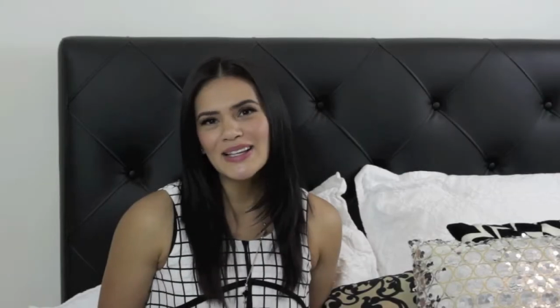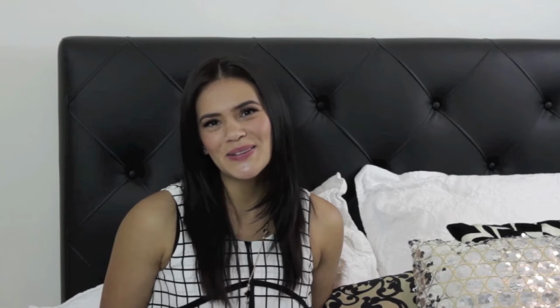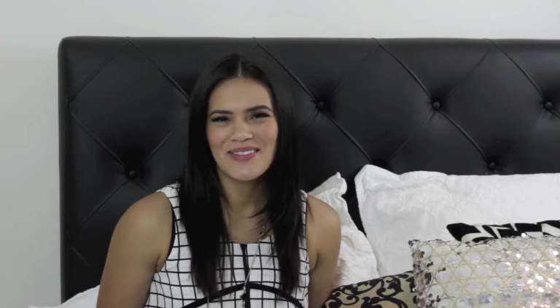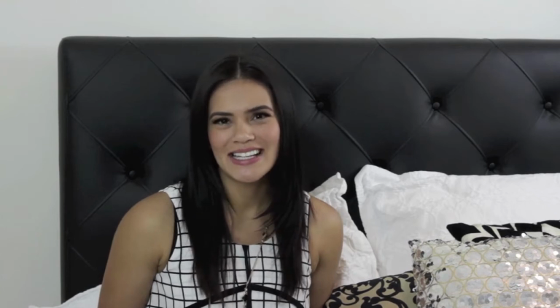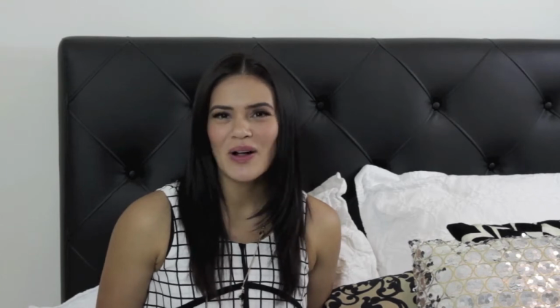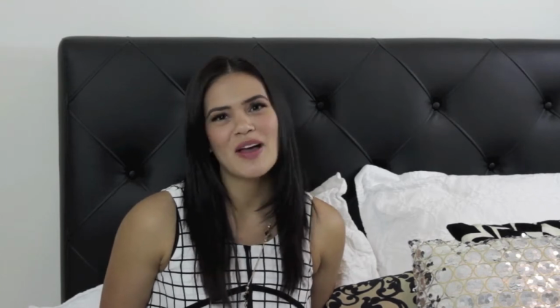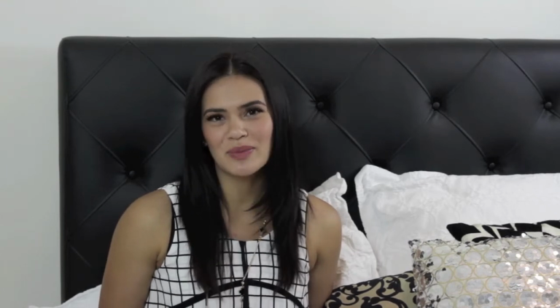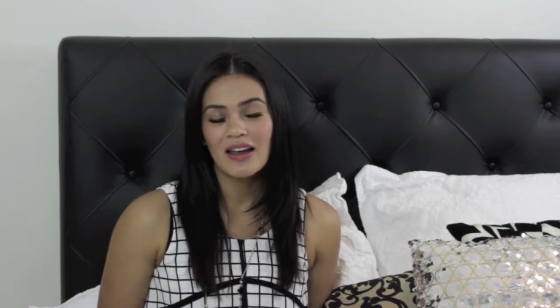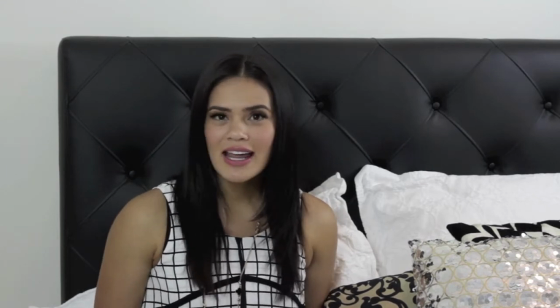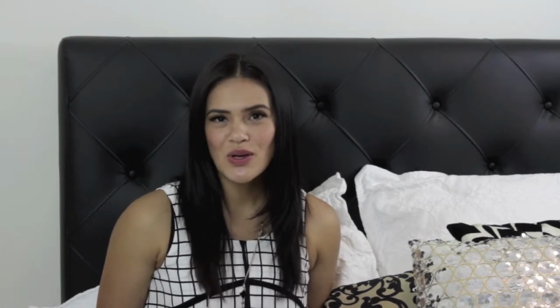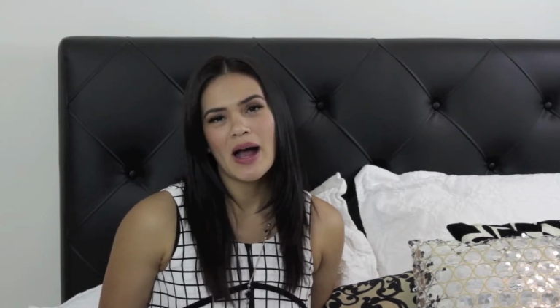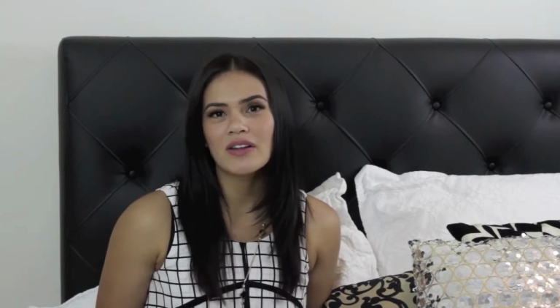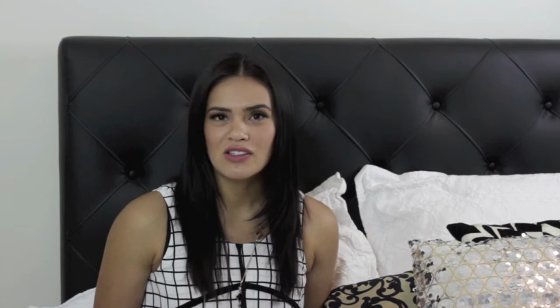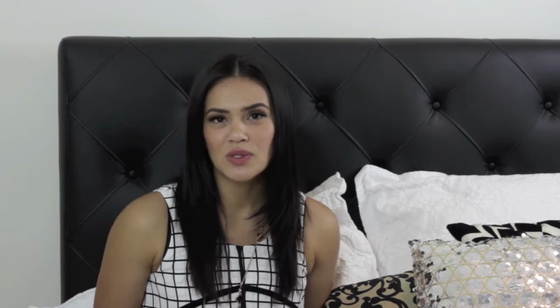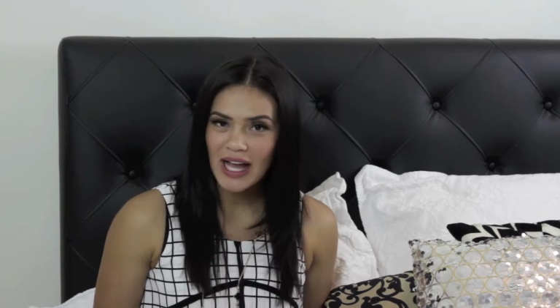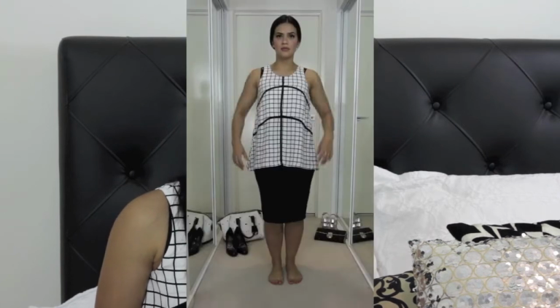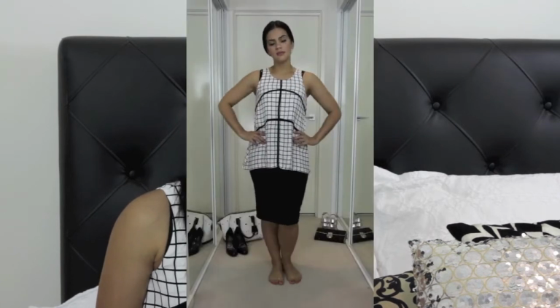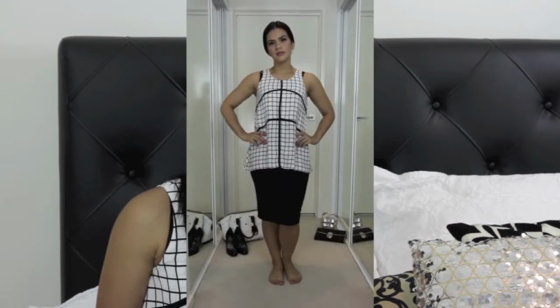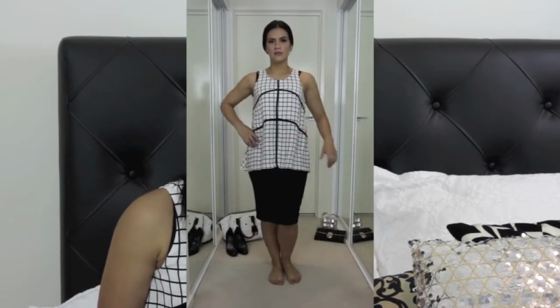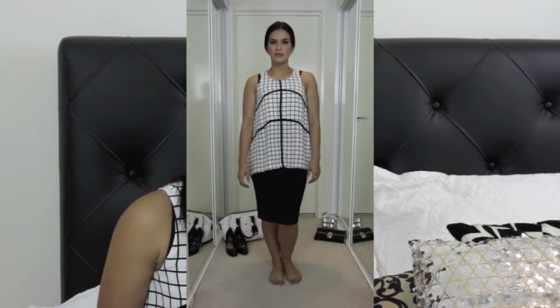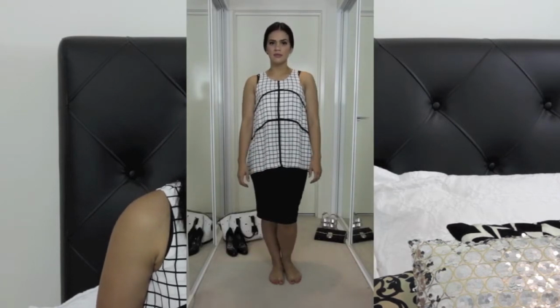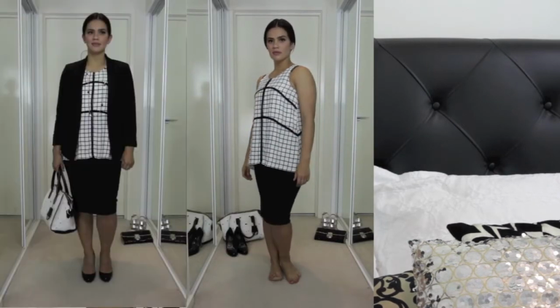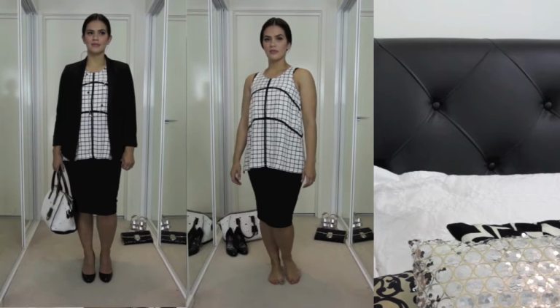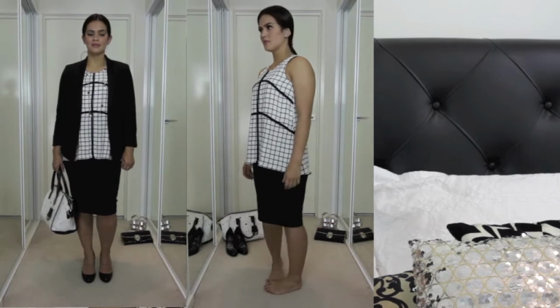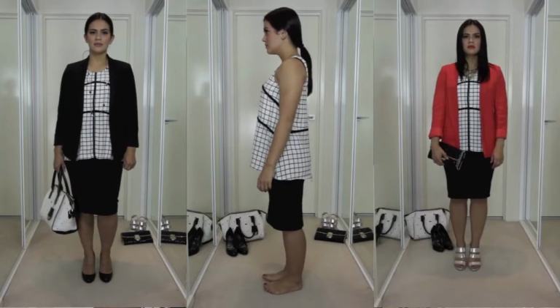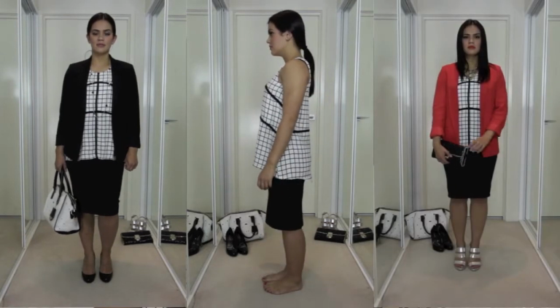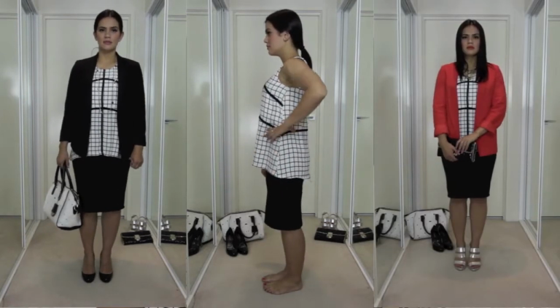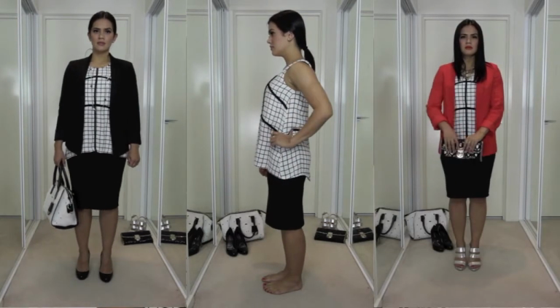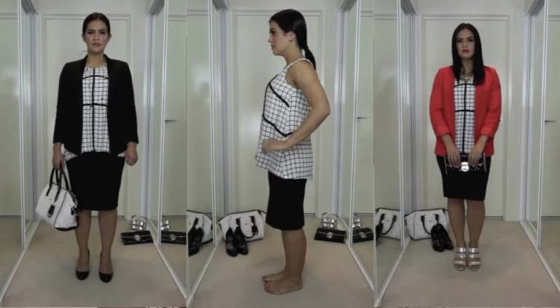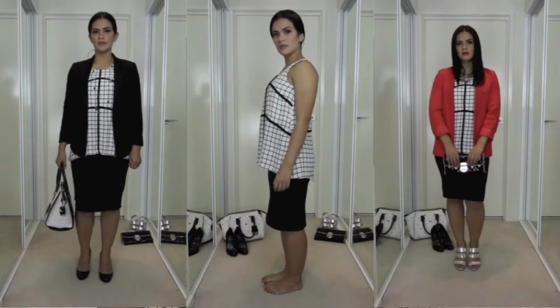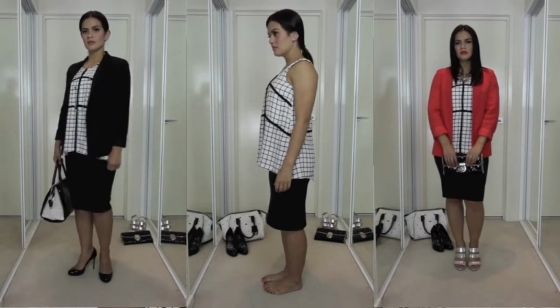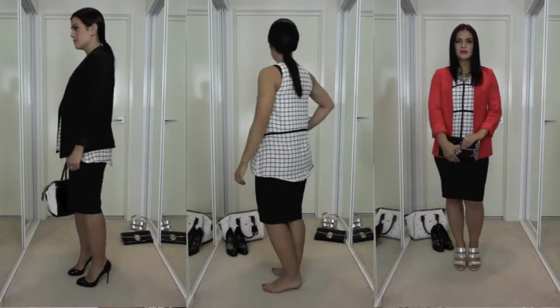Hello, my name is Janet and welcome to my fashion blog. Today I'm going to talk to you about one of the latest trends, which is the black and white trend. I'm going to show you how to take it from desk to night simply by adding a few different accessories and switching them up.